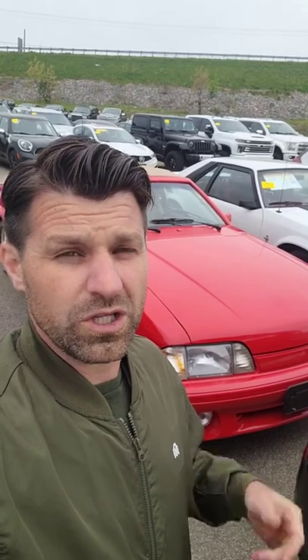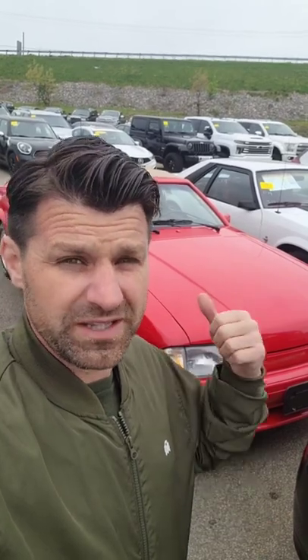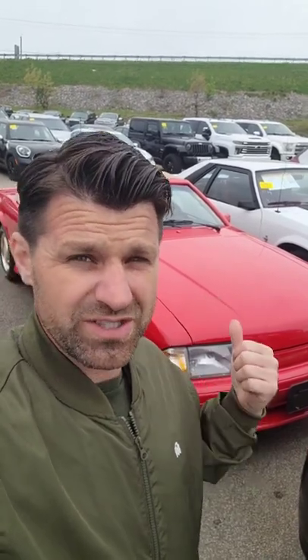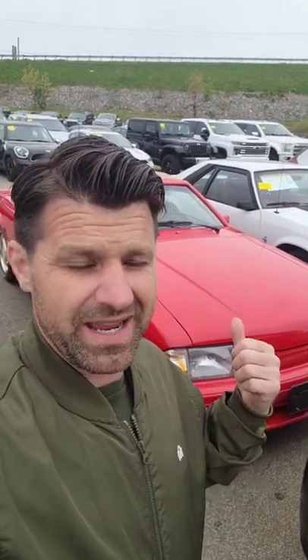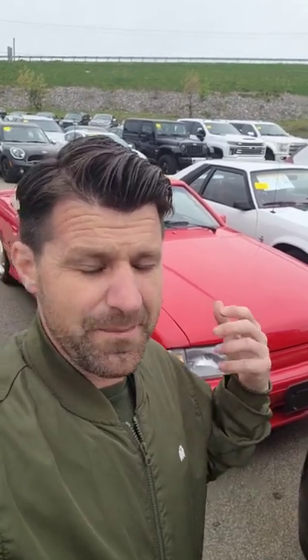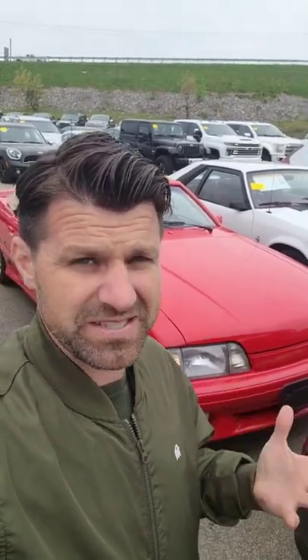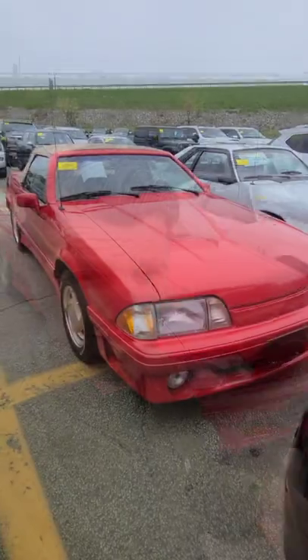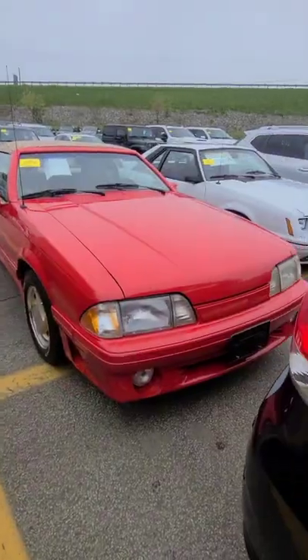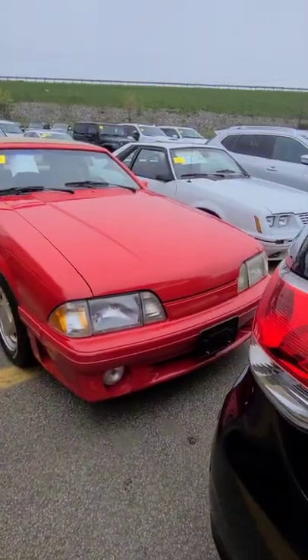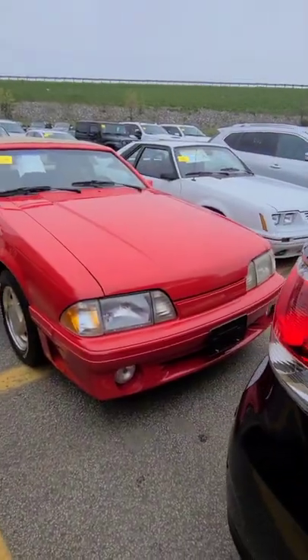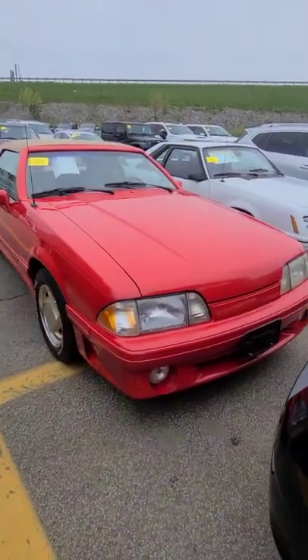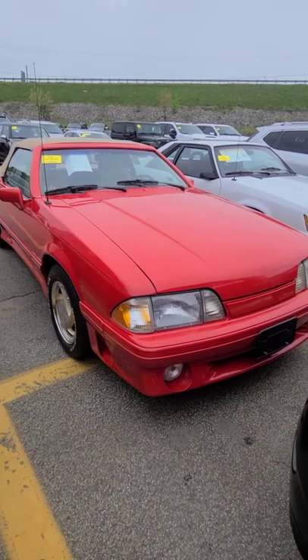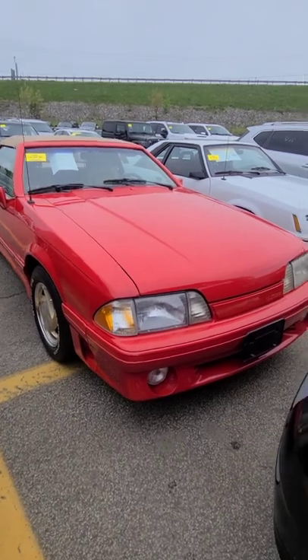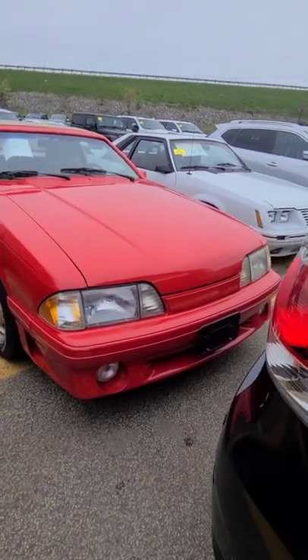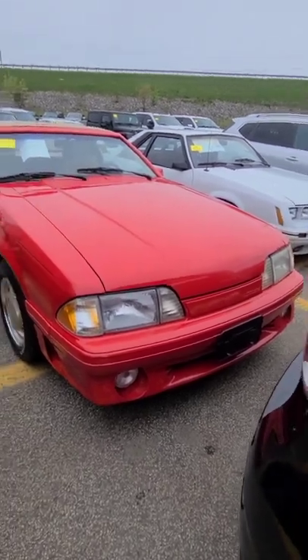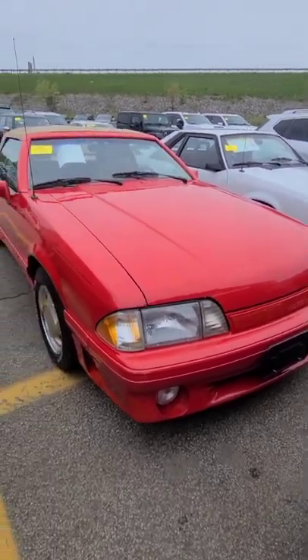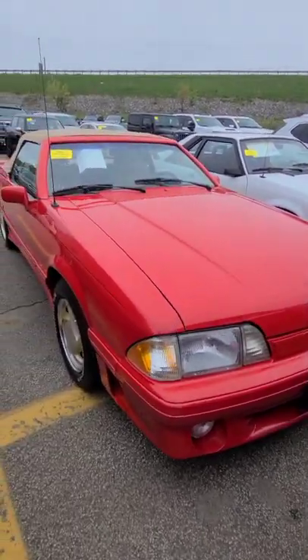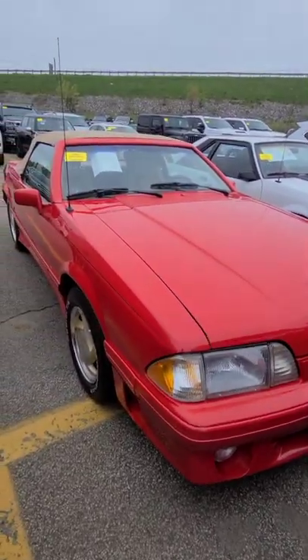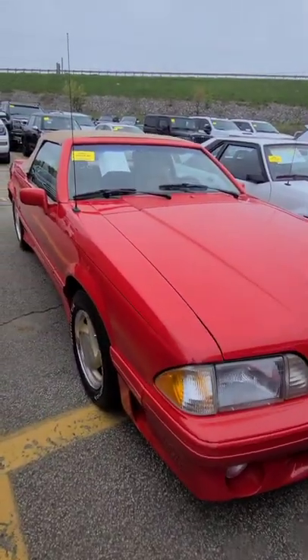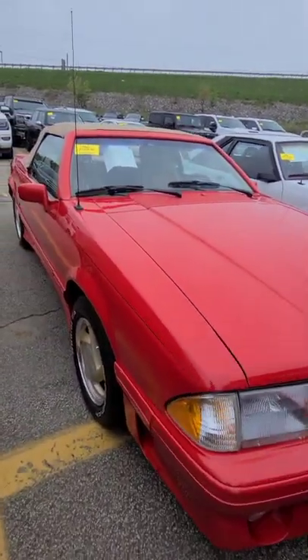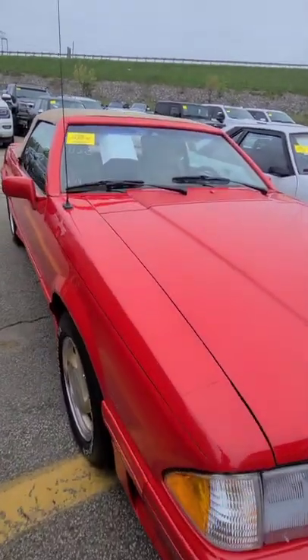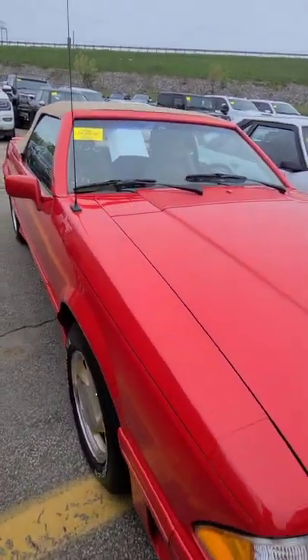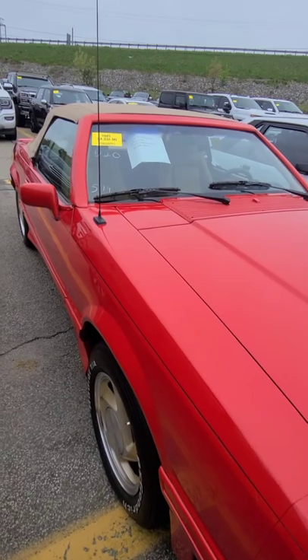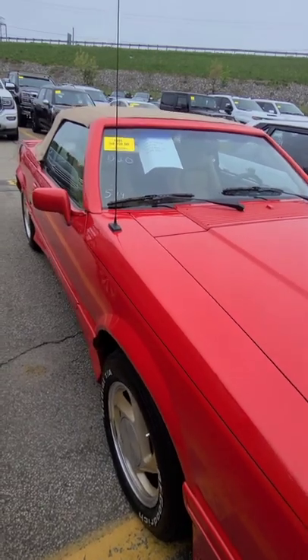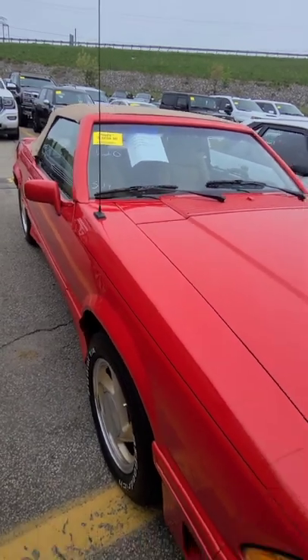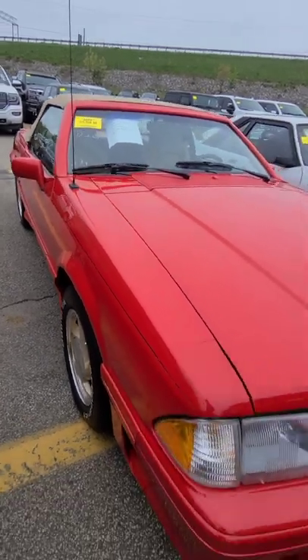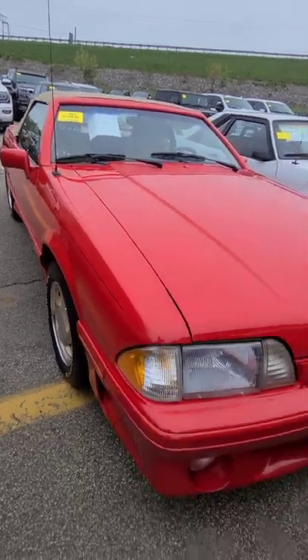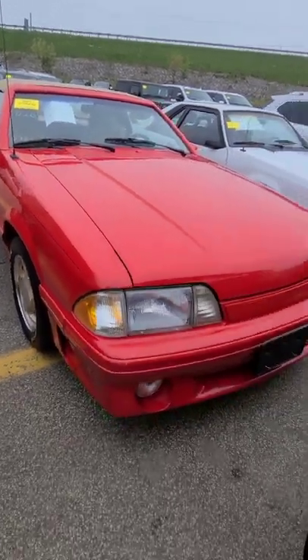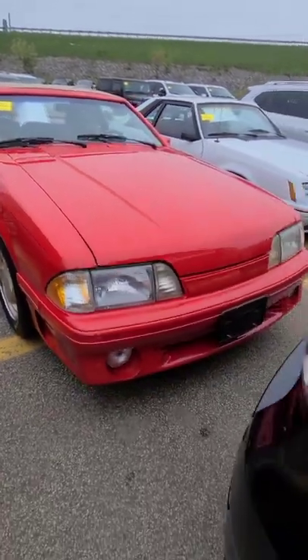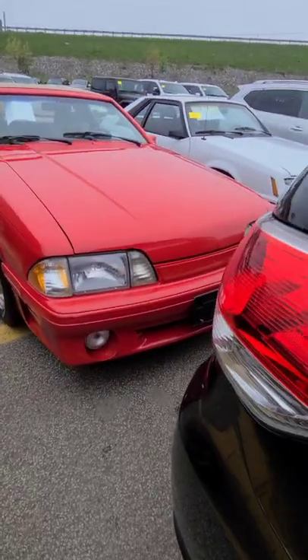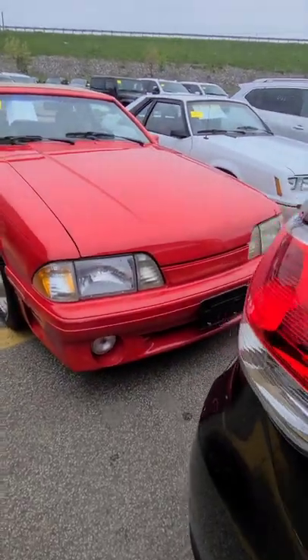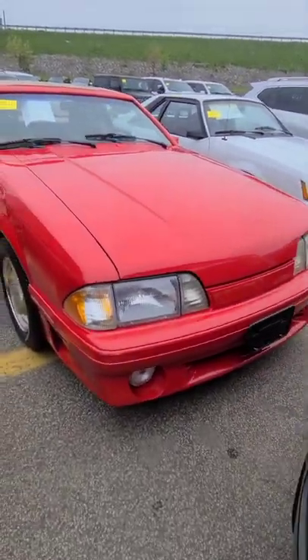Look what was at the auction today and I missed it. I've actually never seen one in person. This isn't just a Fox body Mustang convertible — this is a 1989 Ford Mustang McLaren, number 106 of only 247 ever produced.